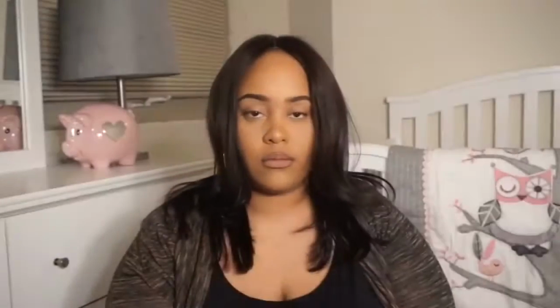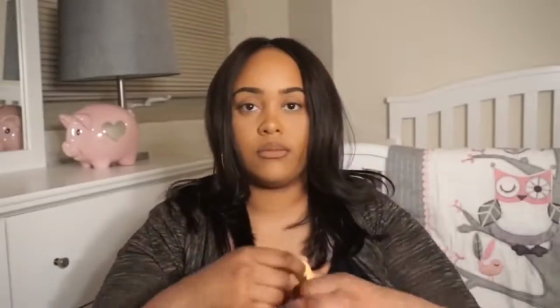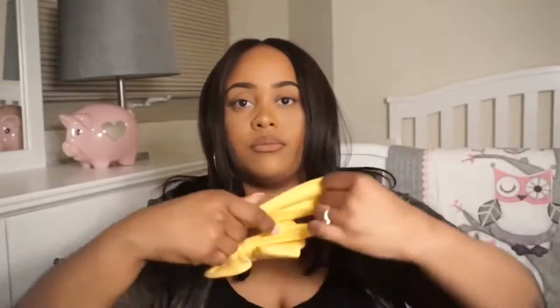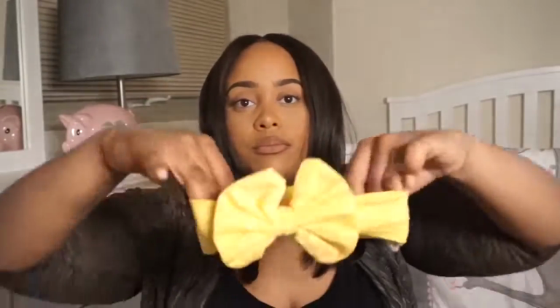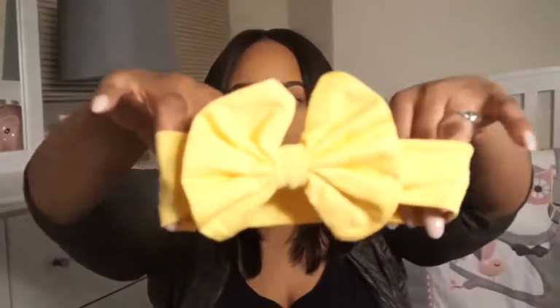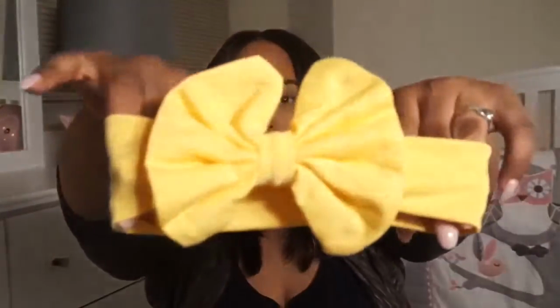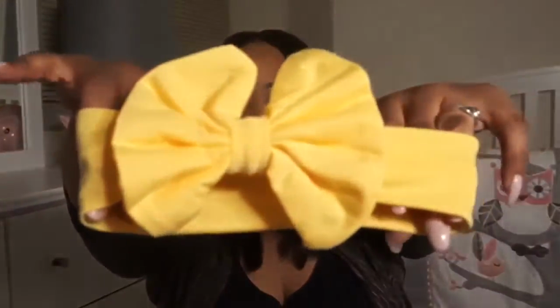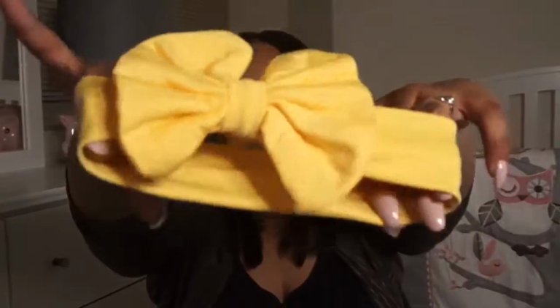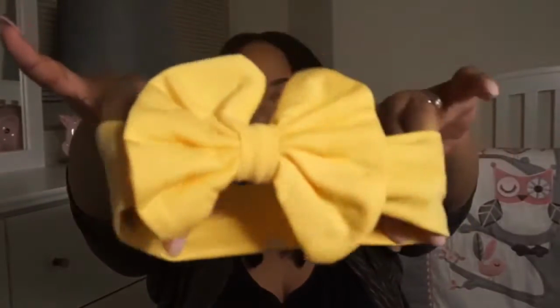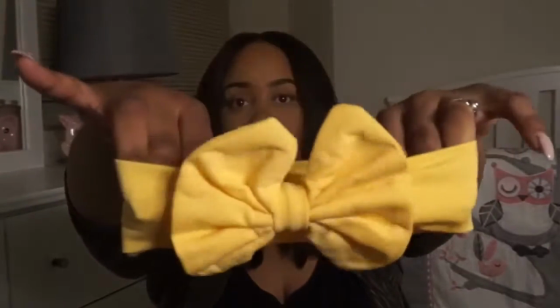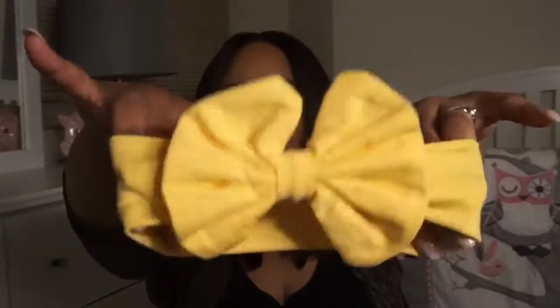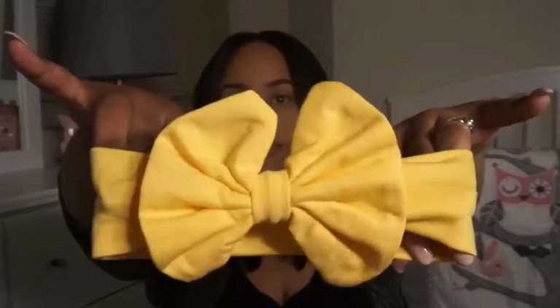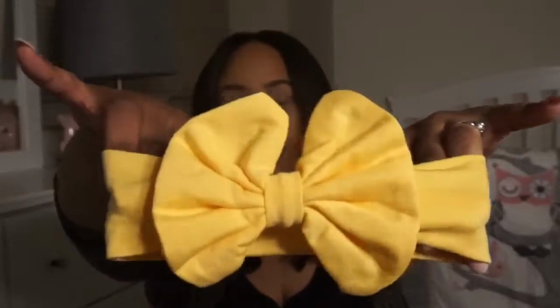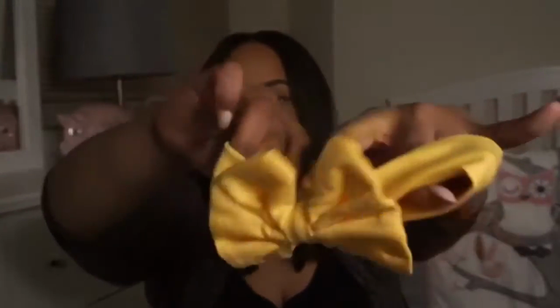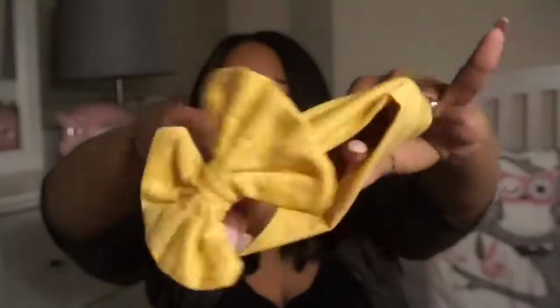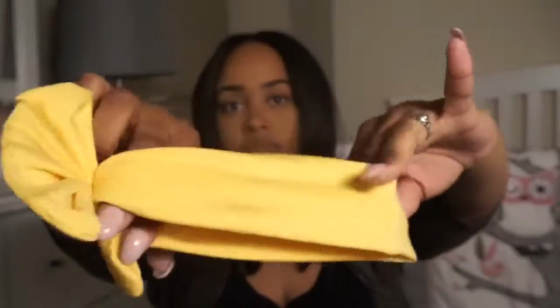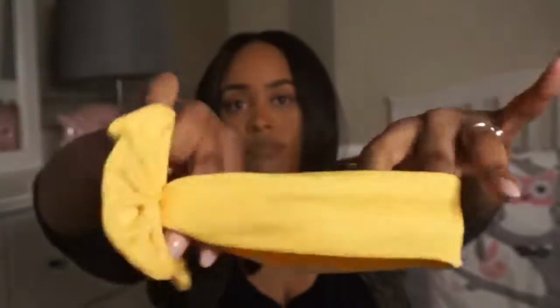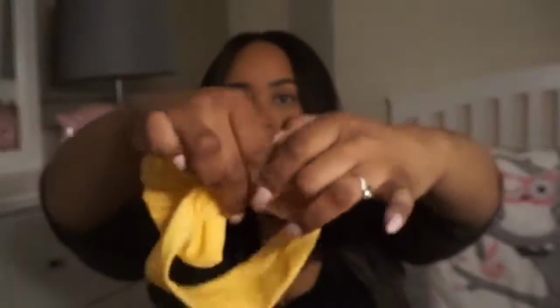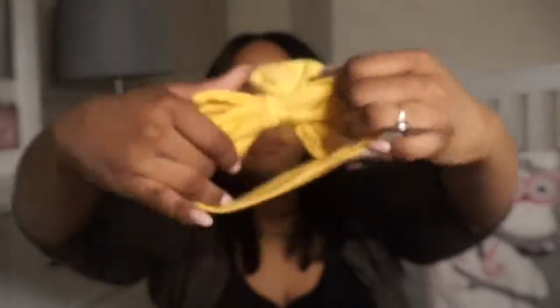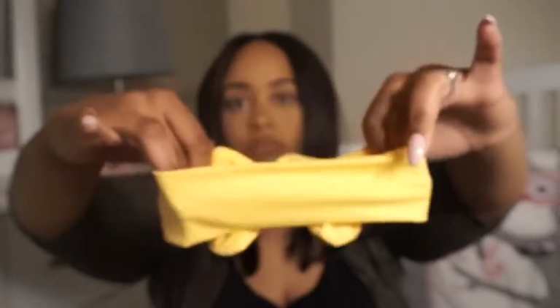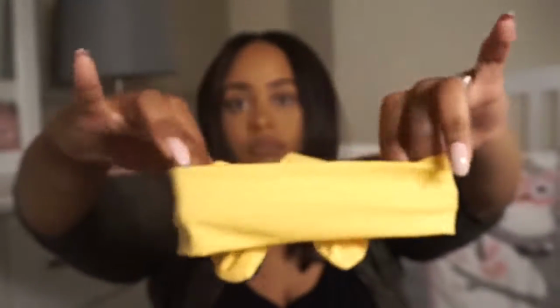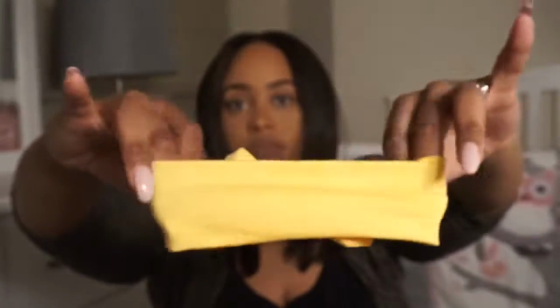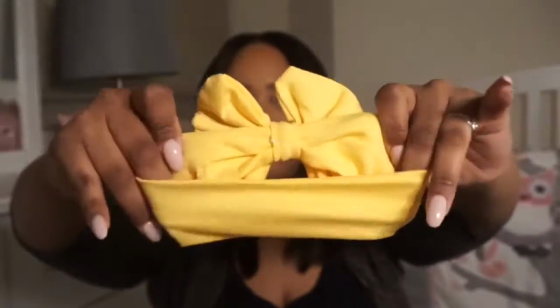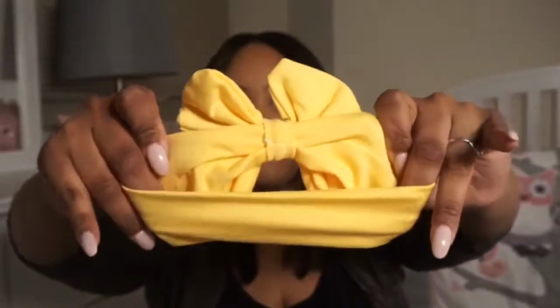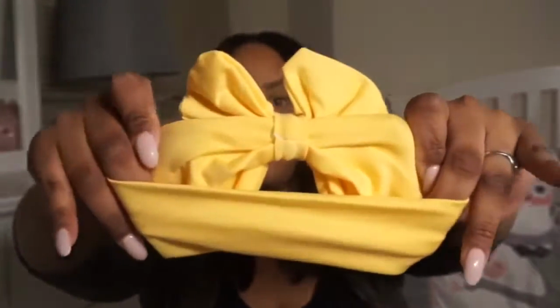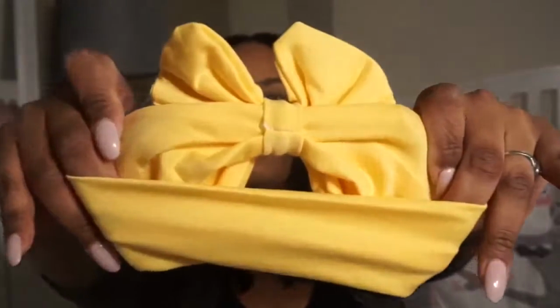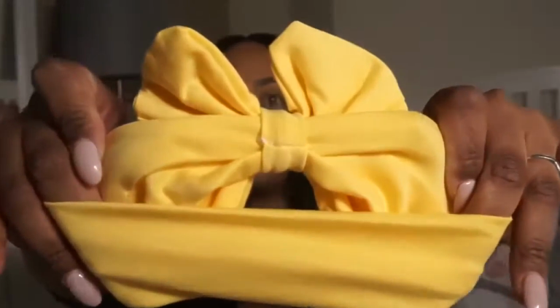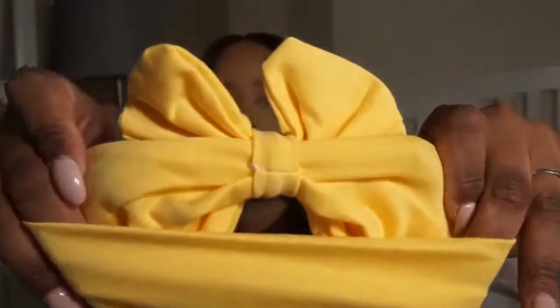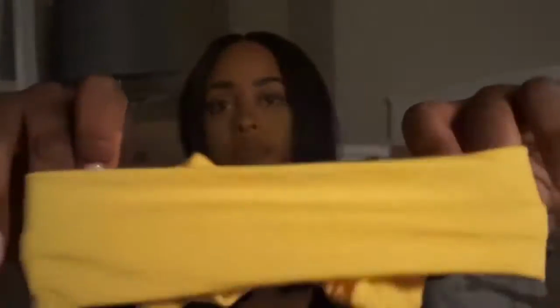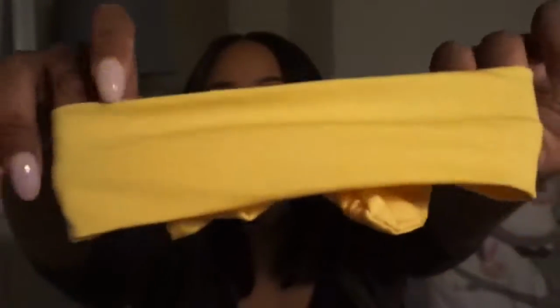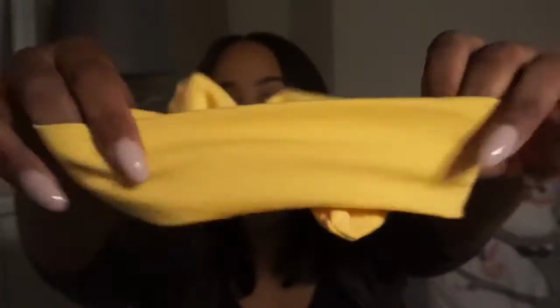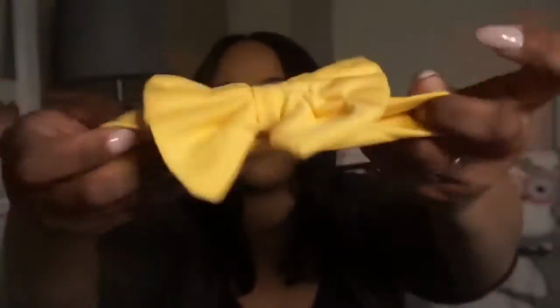I got this big yellow bow just for the hell of it. I actually expected it to be brighter in color, but it's not too much of a big difference.